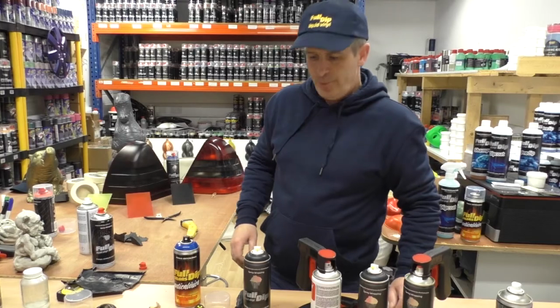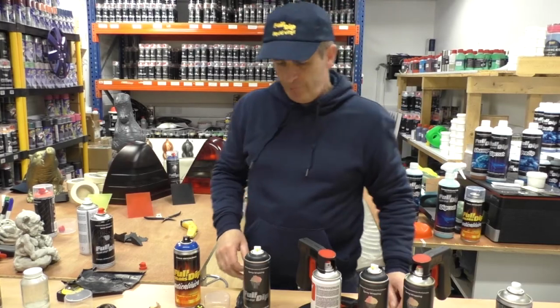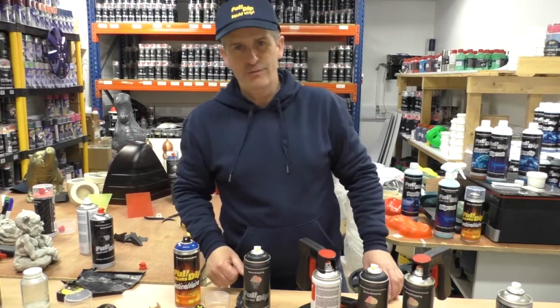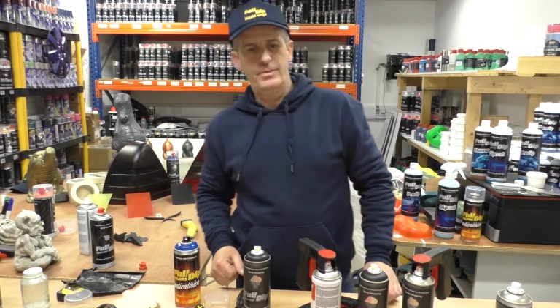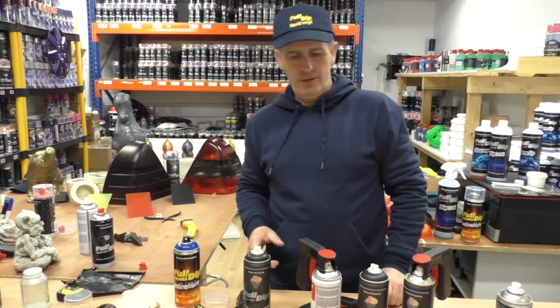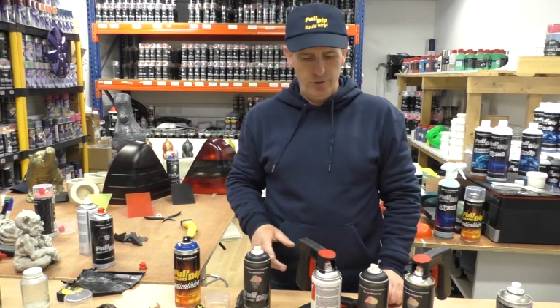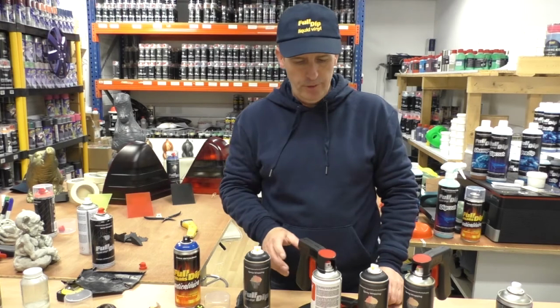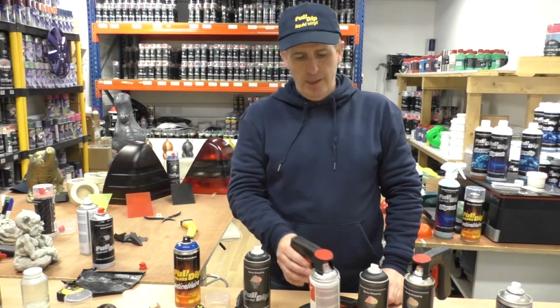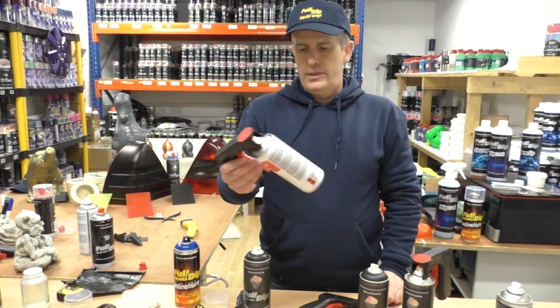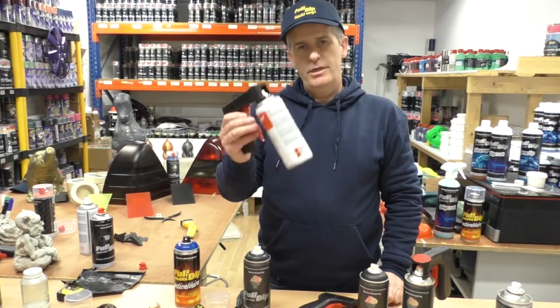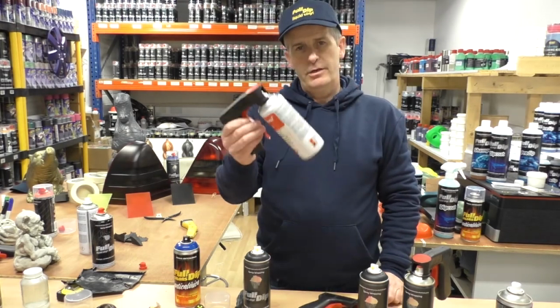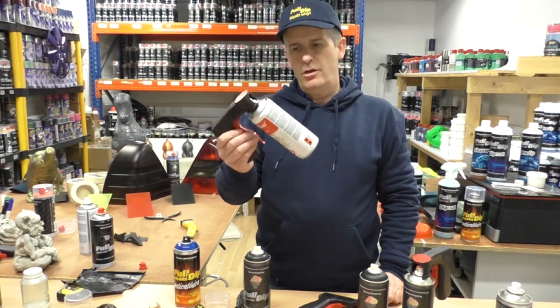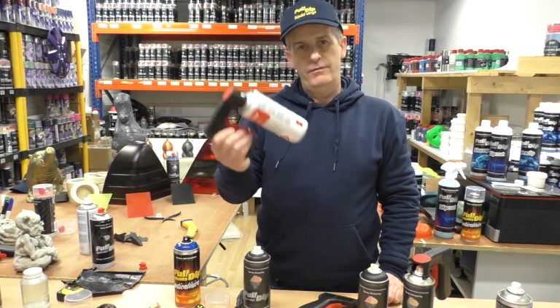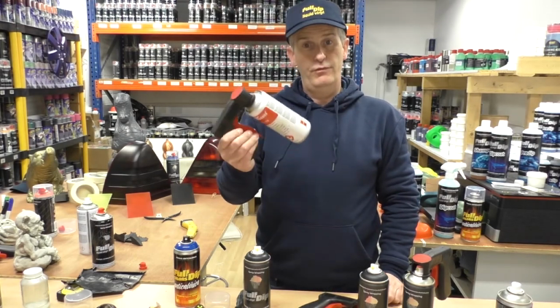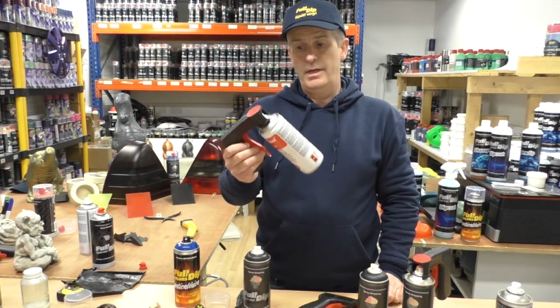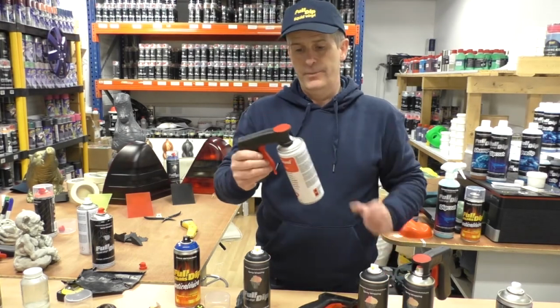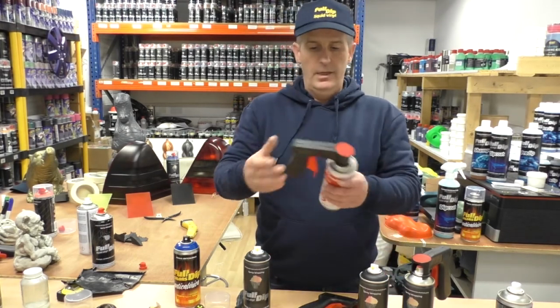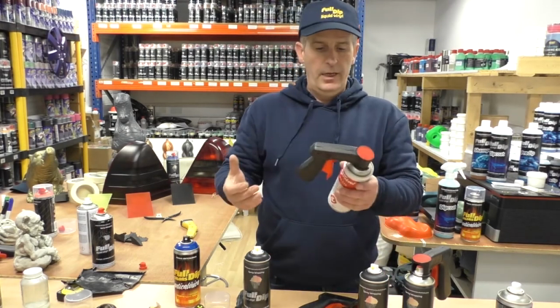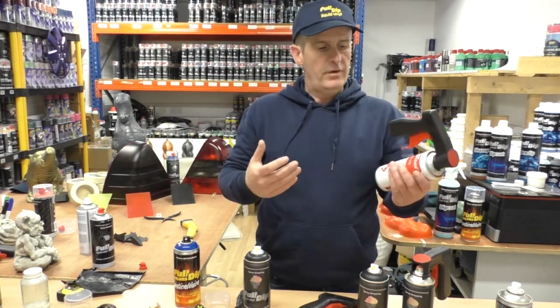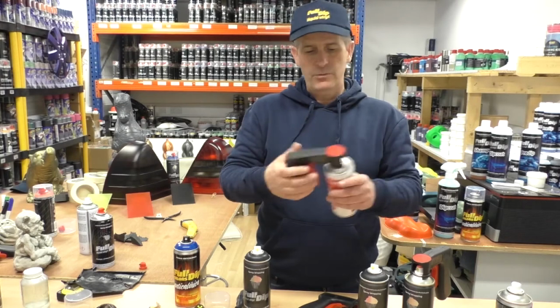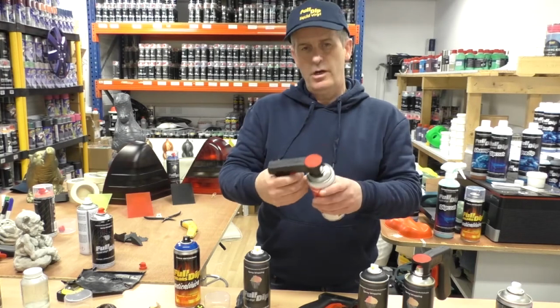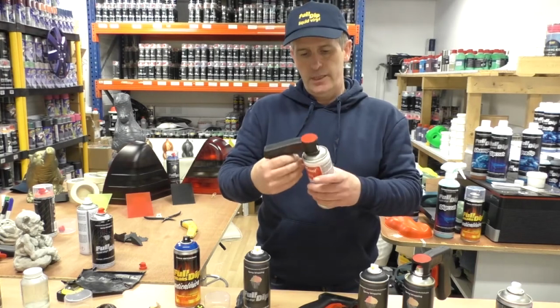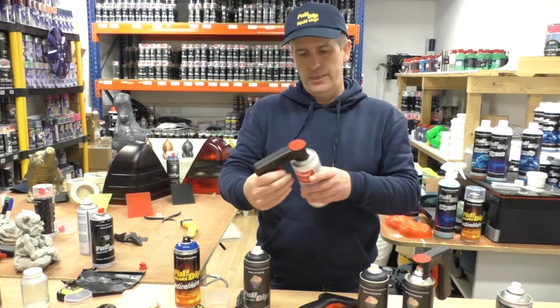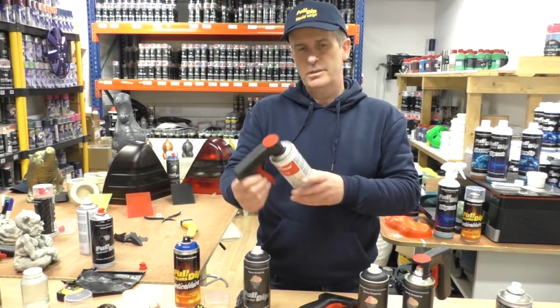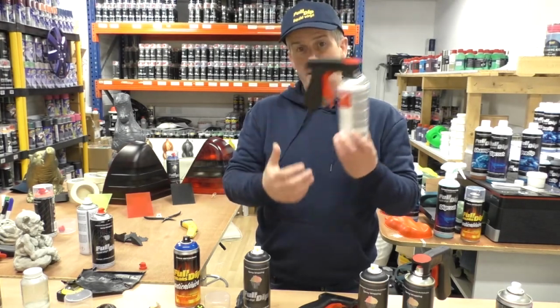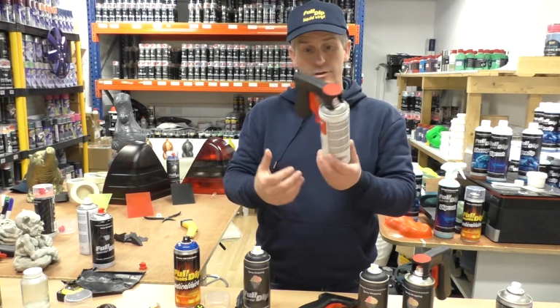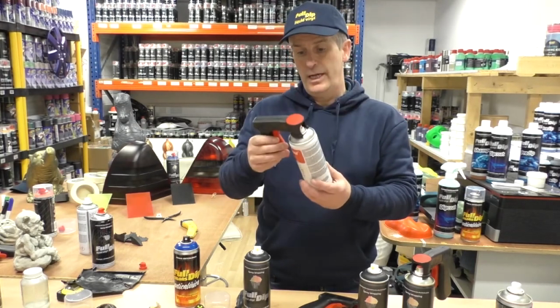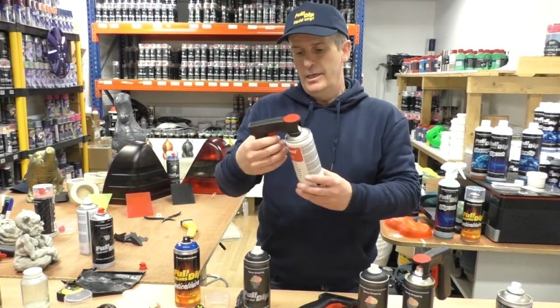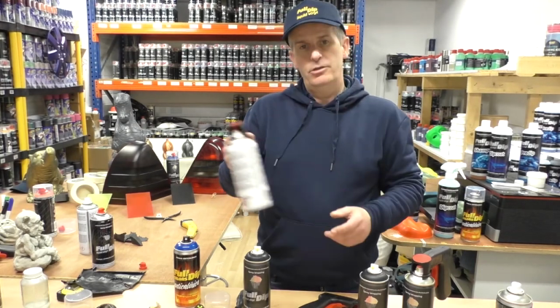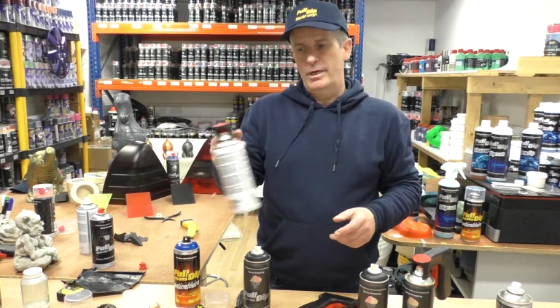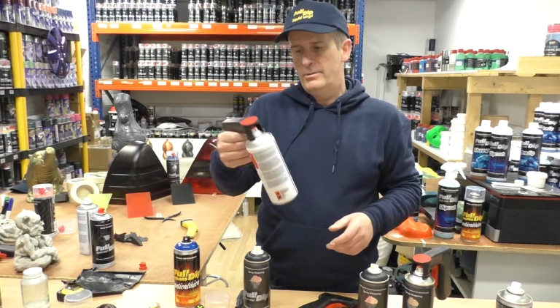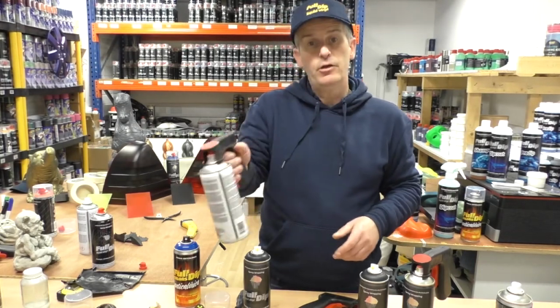Welcome to Full Dip. Today I want to show you the spray trigger aerosol and how you fit it to a Full Dip can. If you're not familiar with this product, it basically turns any standard aerosol can into a spray gun.